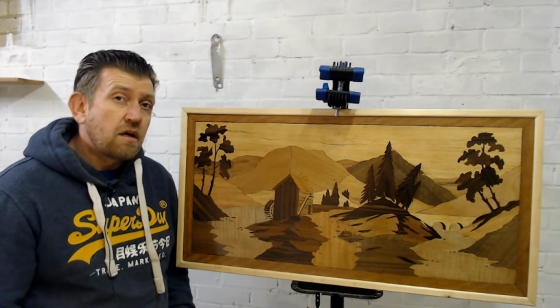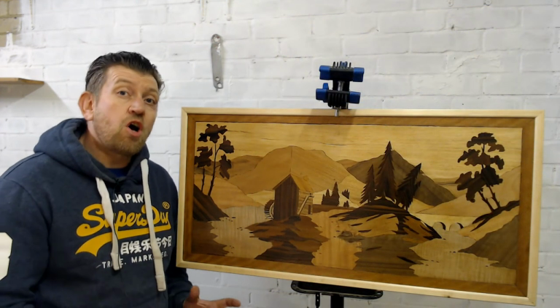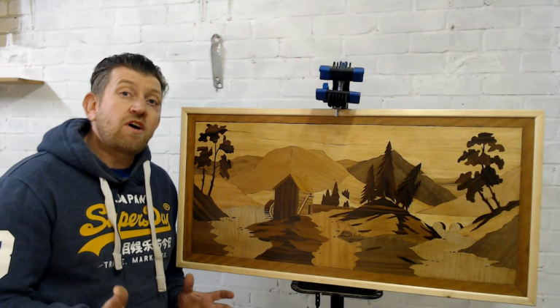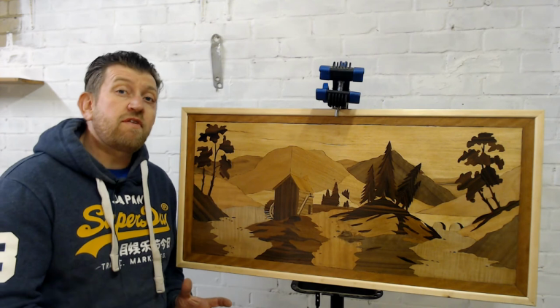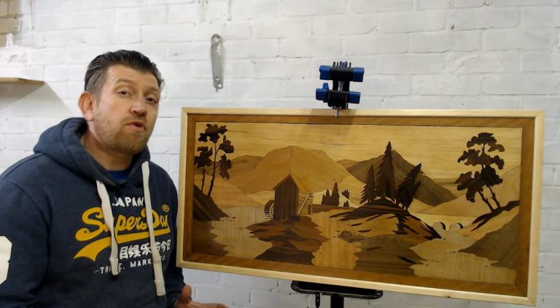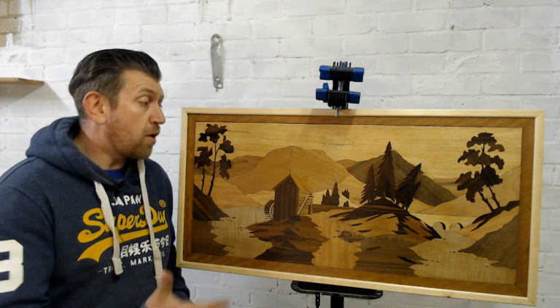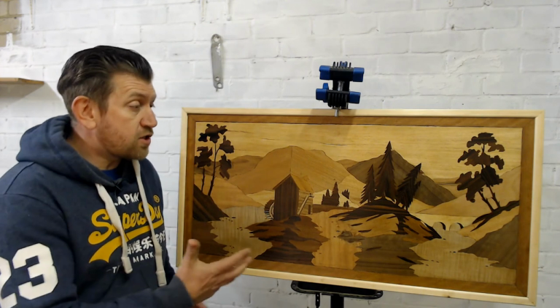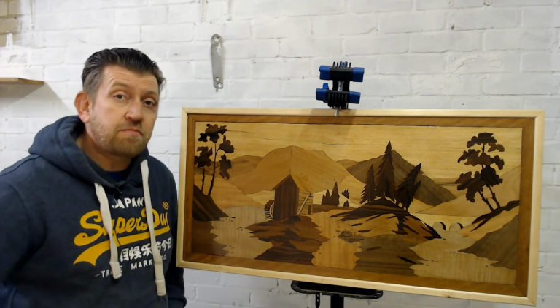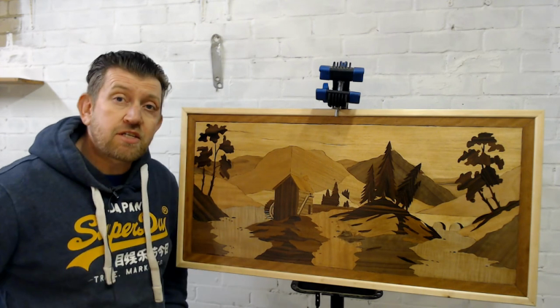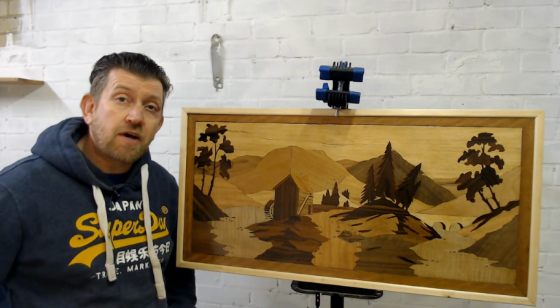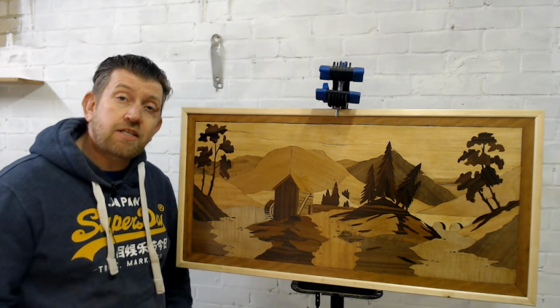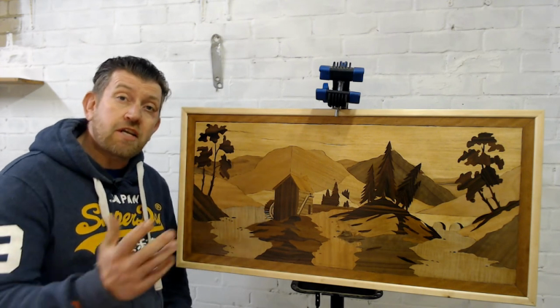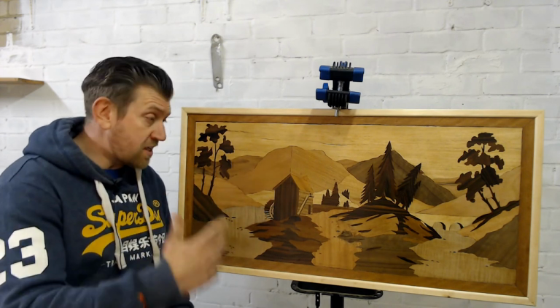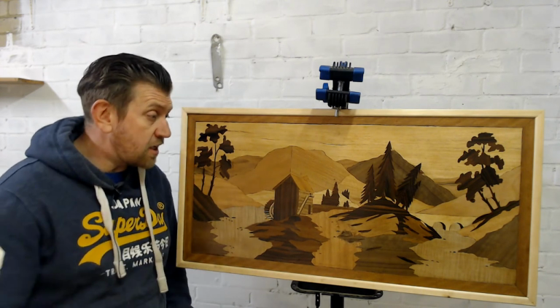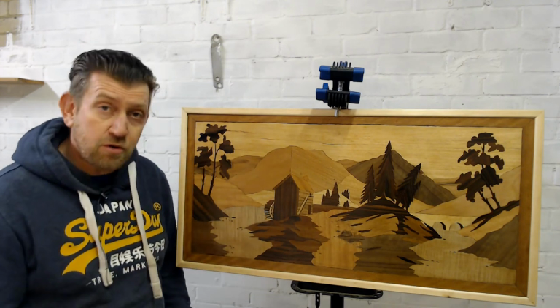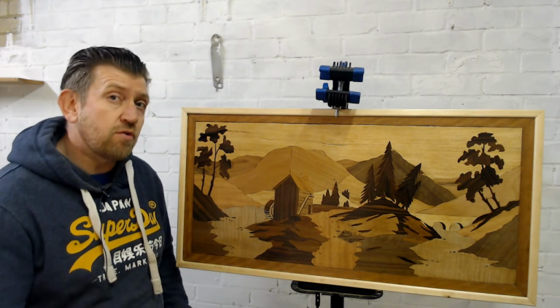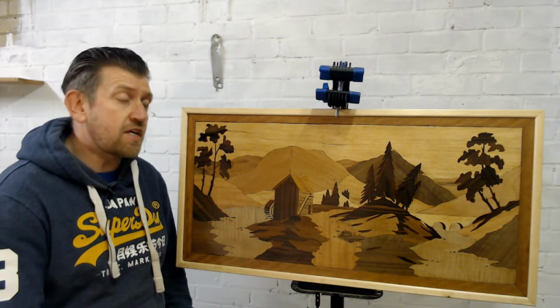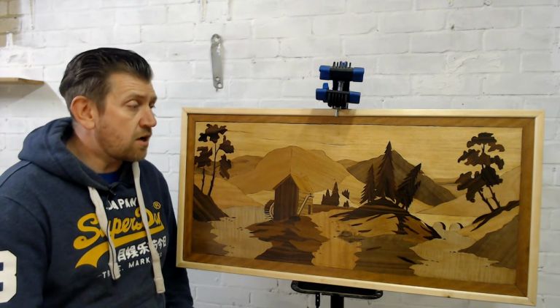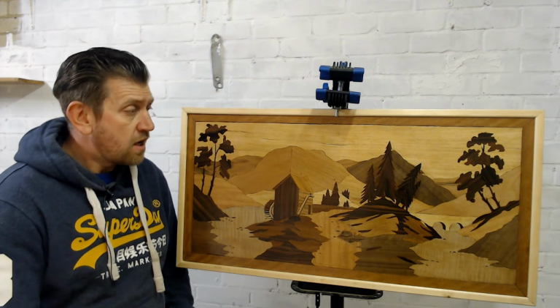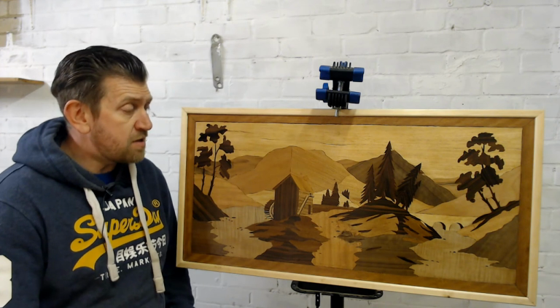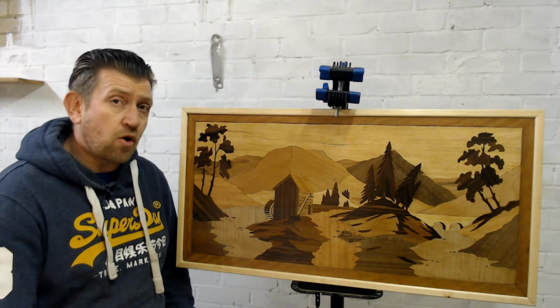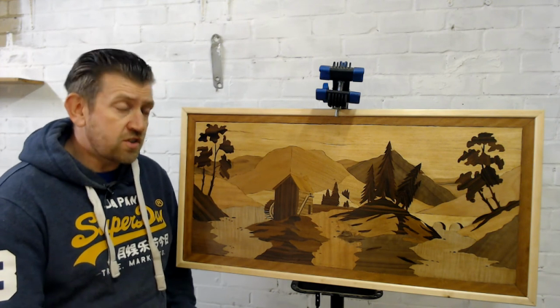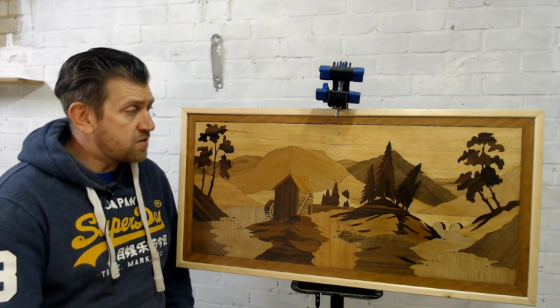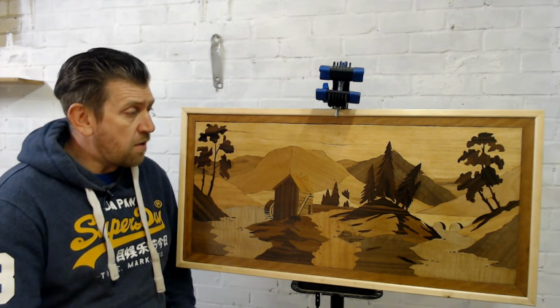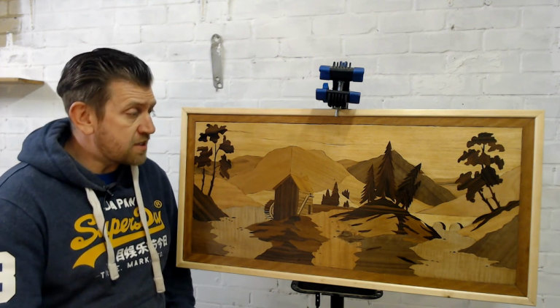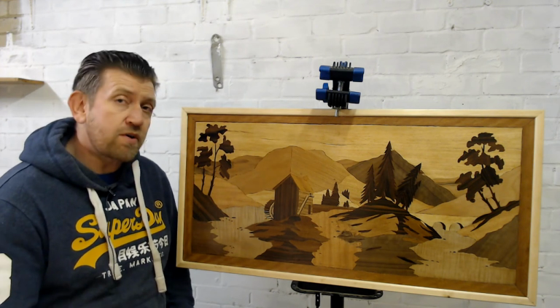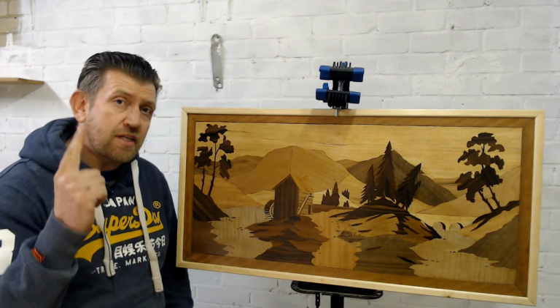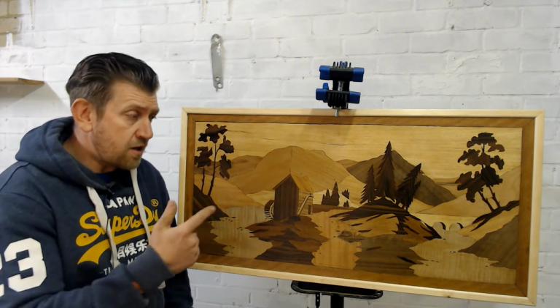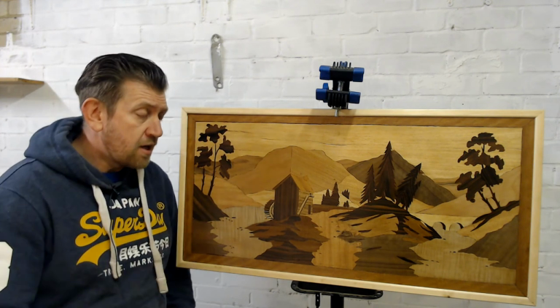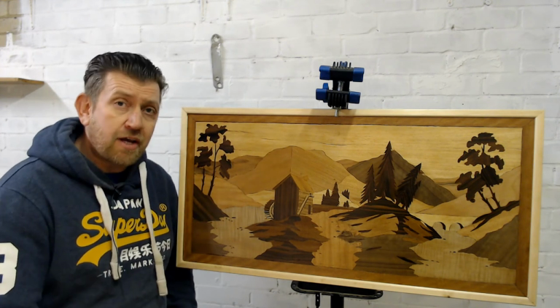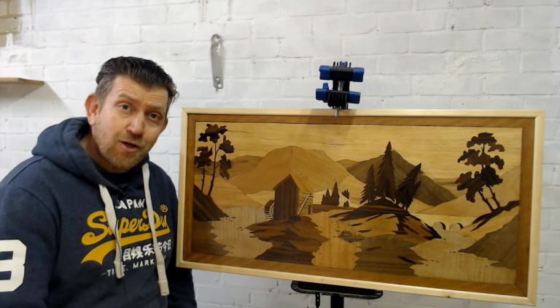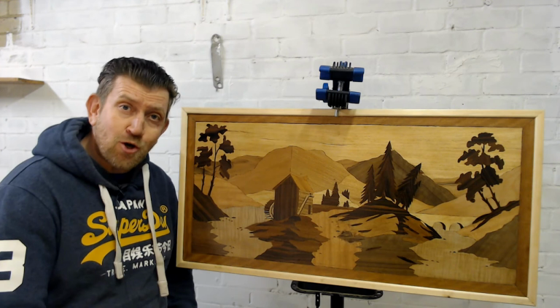I hope I've done my father proud by restoring his picture. He died in 1988 when I was just 14, so he's been gone a long time — I'm hoping somewhere he's looking down and thinking I've done a good job.